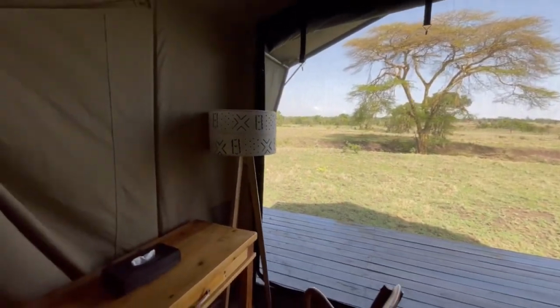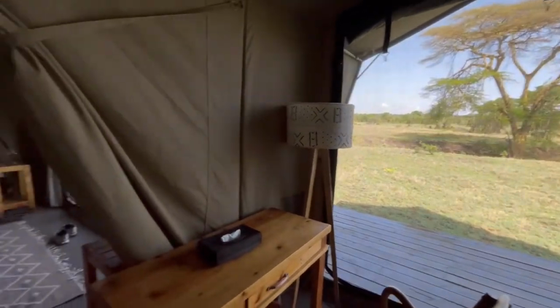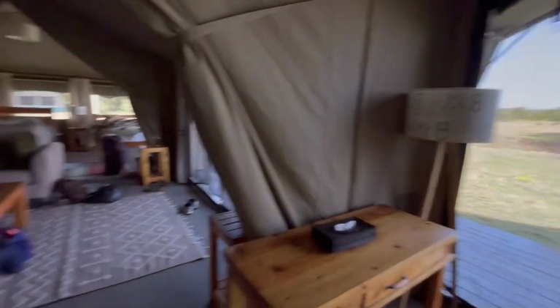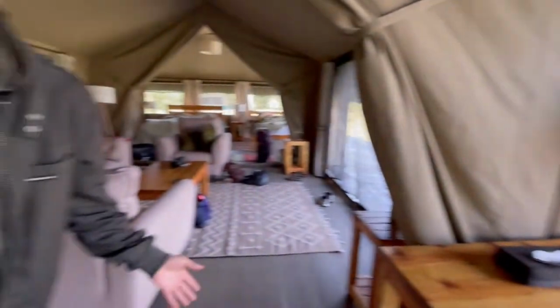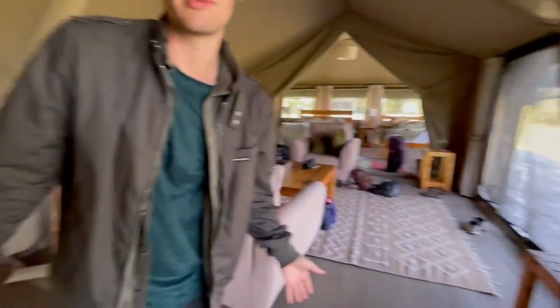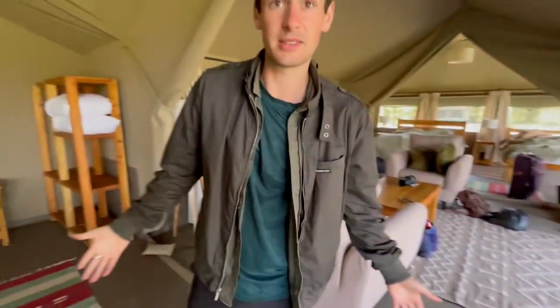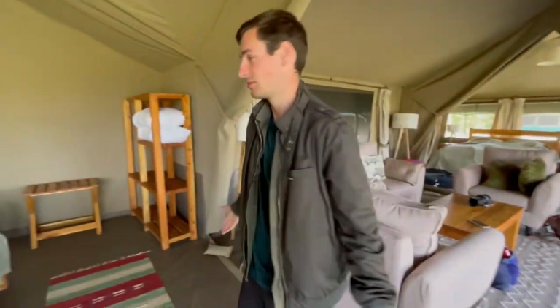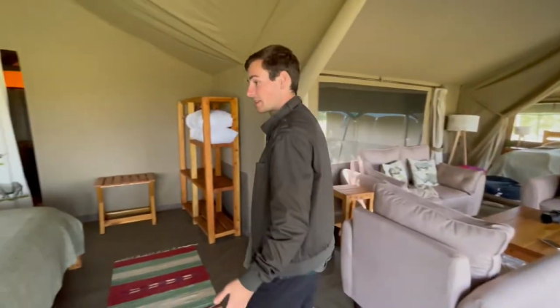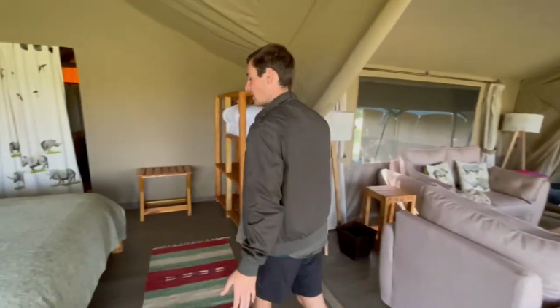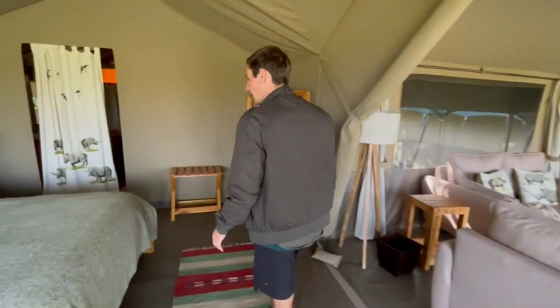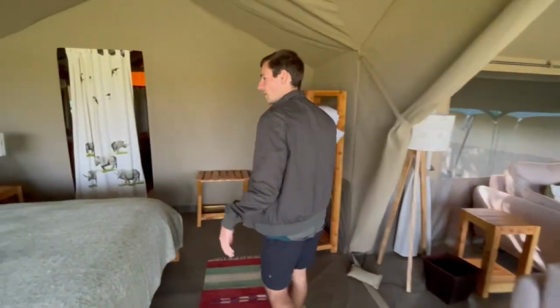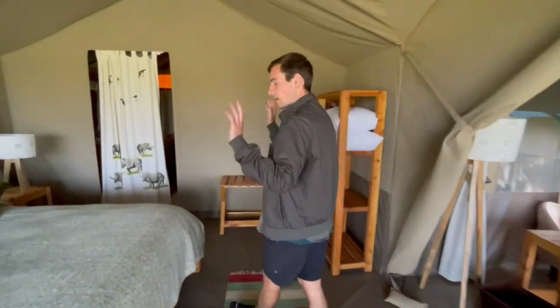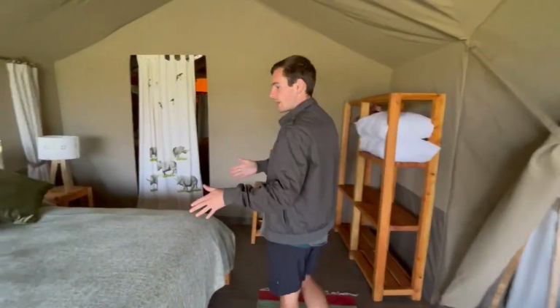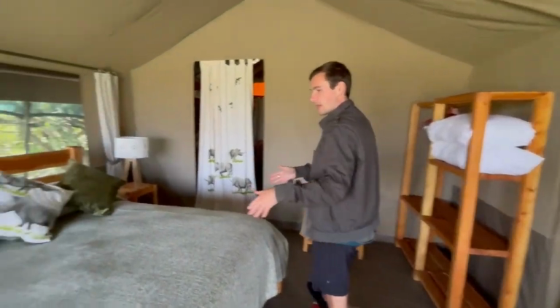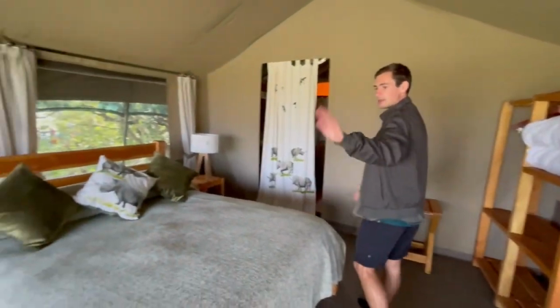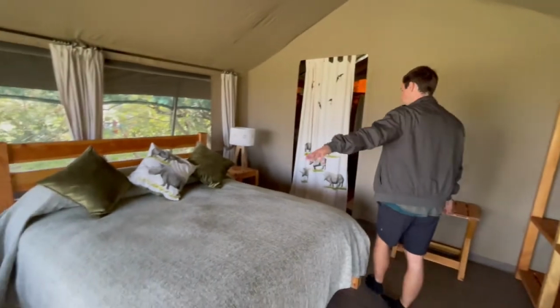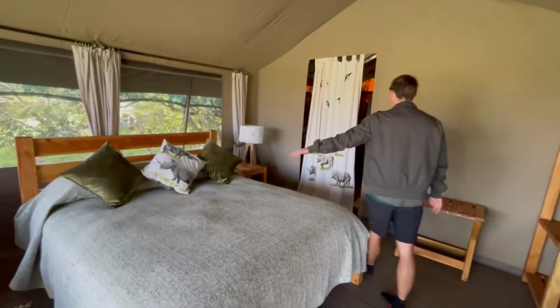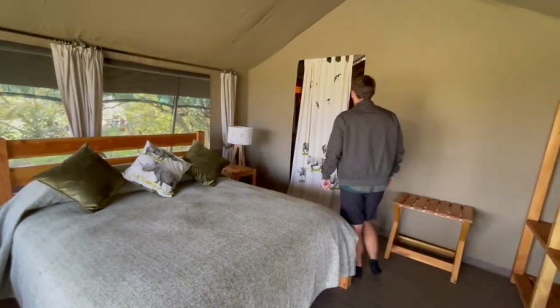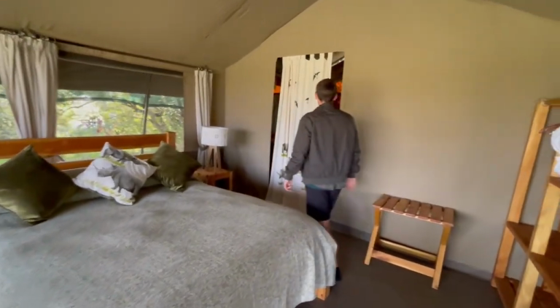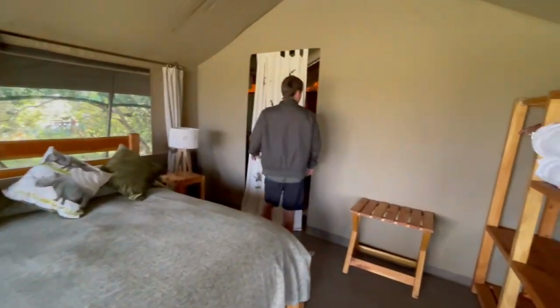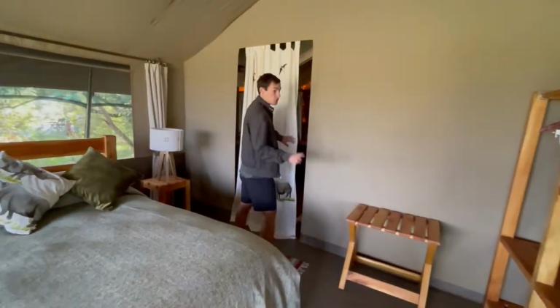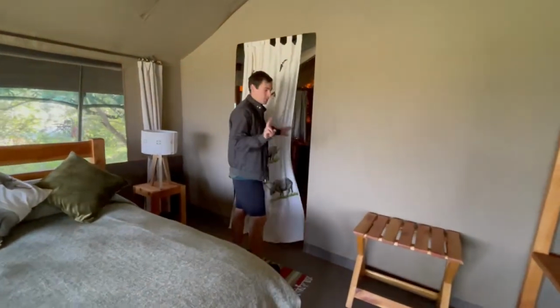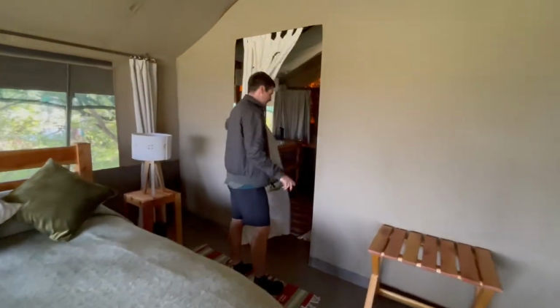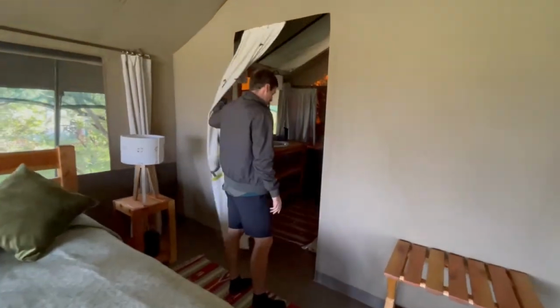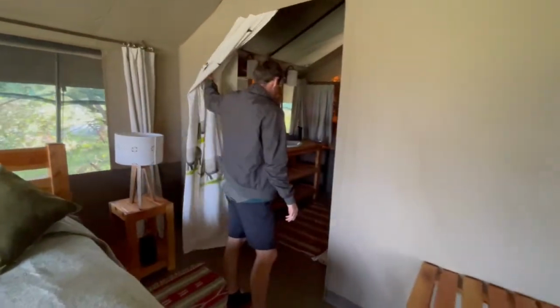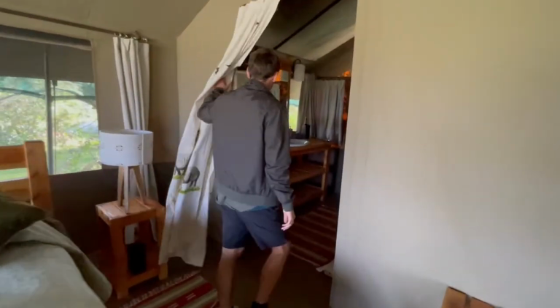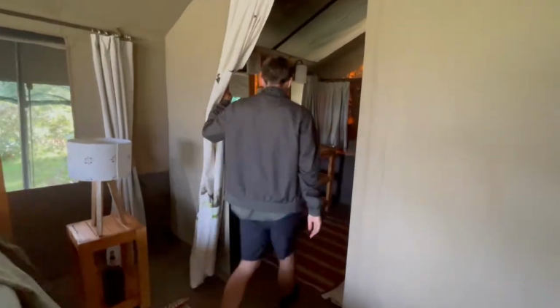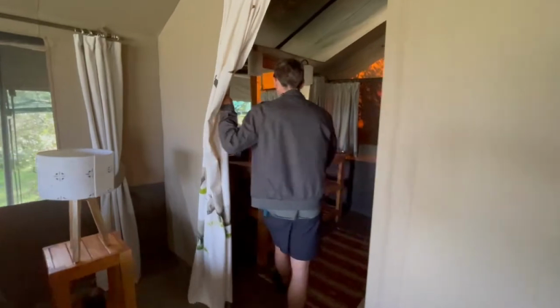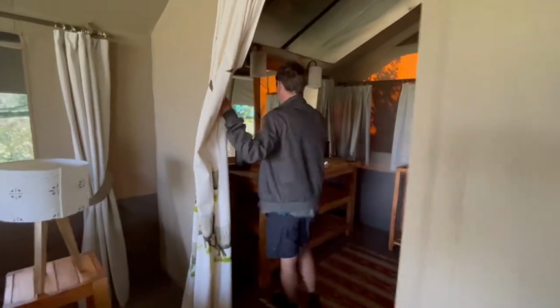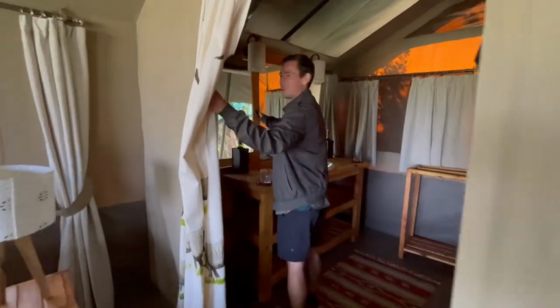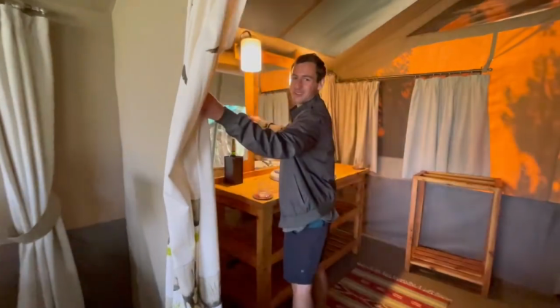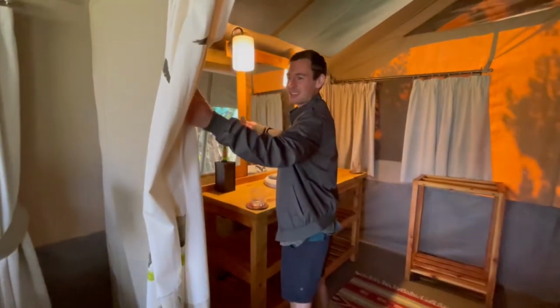Yes, your safari dream awaits you — you need to come stay here. We've got a queen-size bed and a single. This tent has two bathrooms, so this is Shelly's bathroom that remains untouched, which she hasn't used.